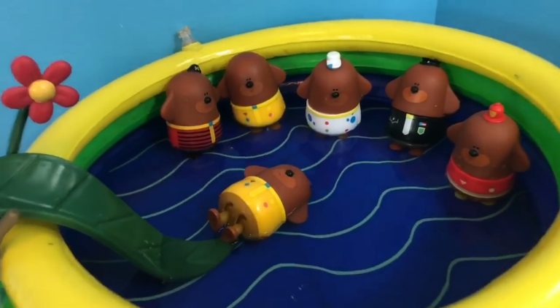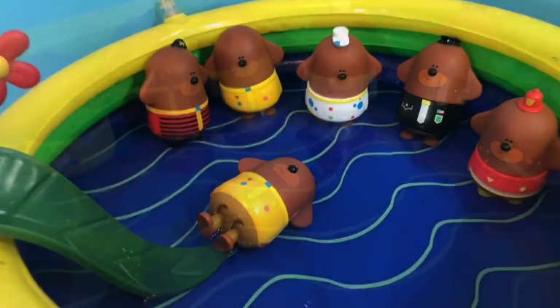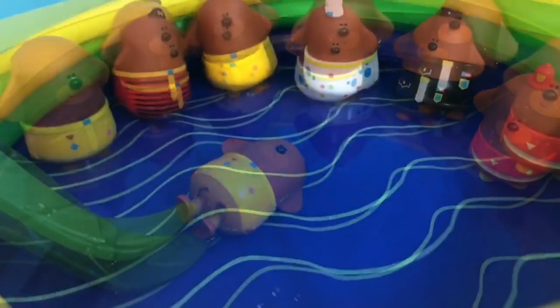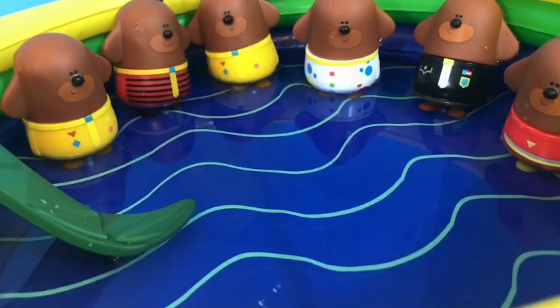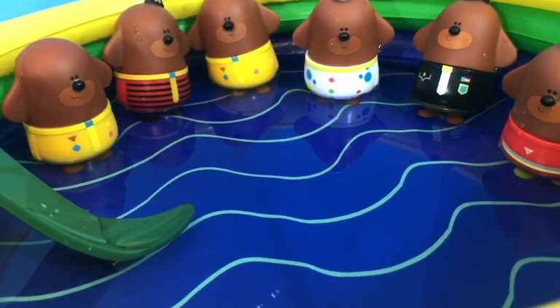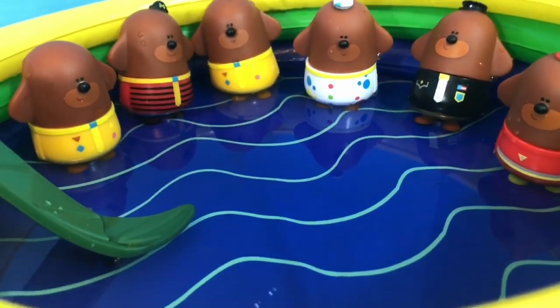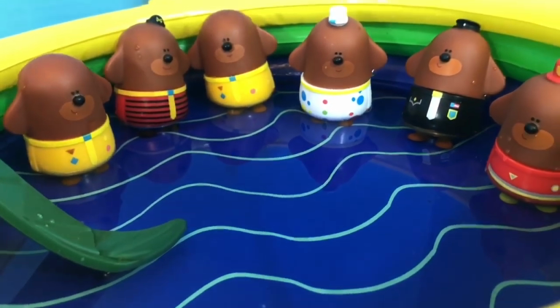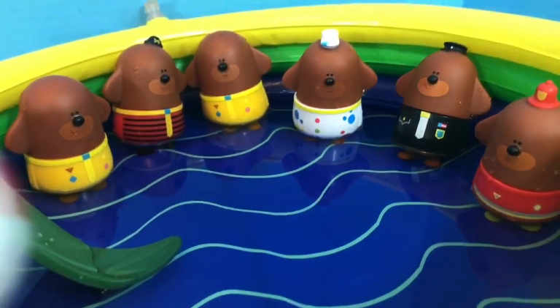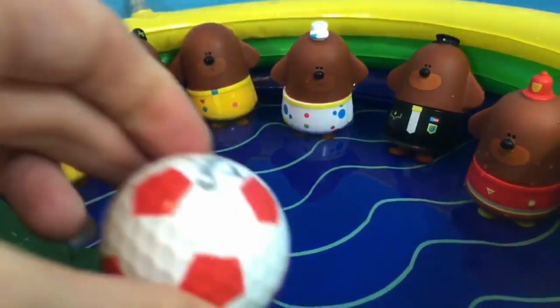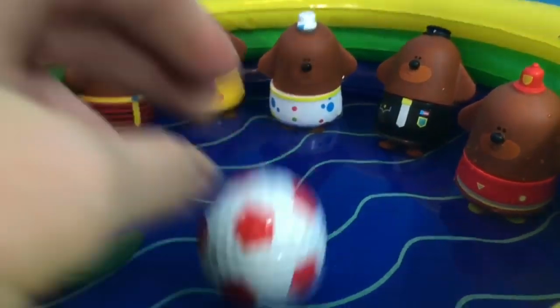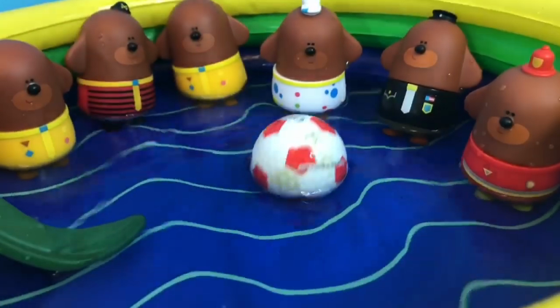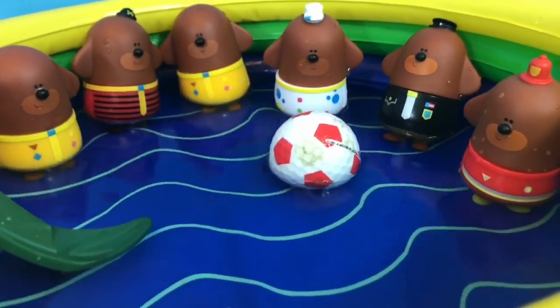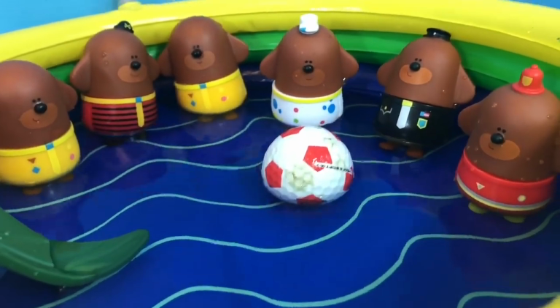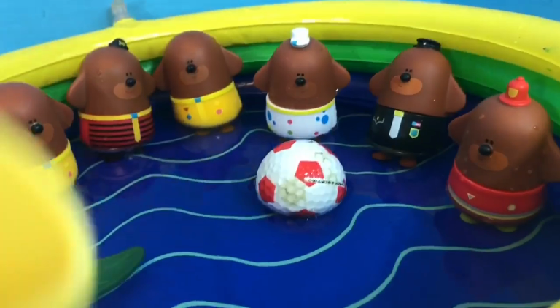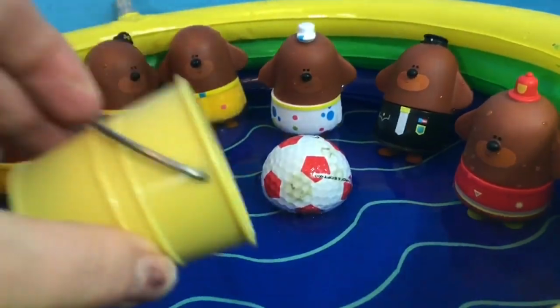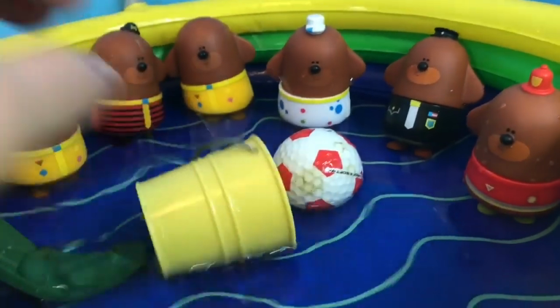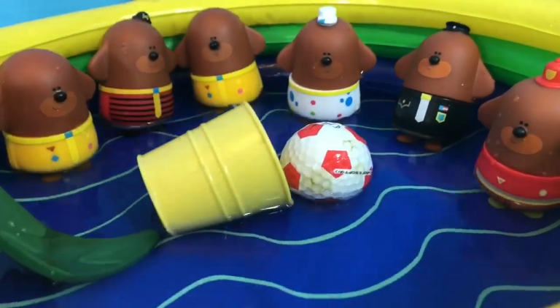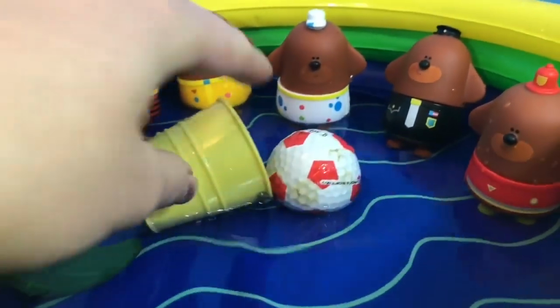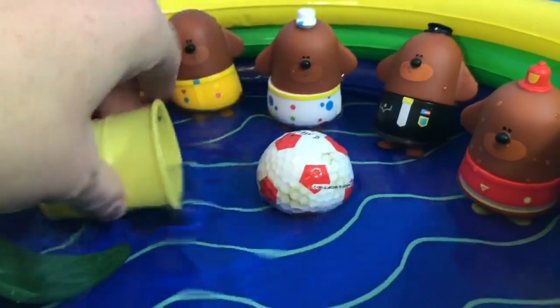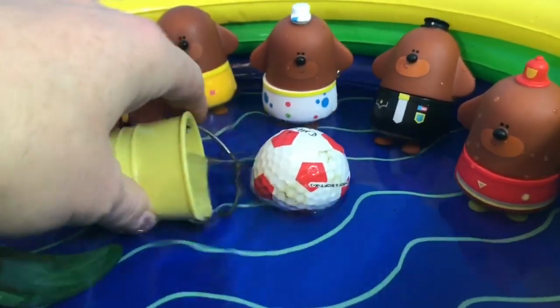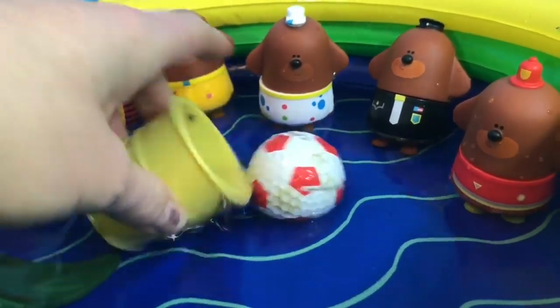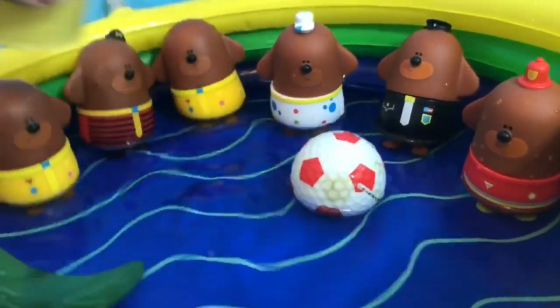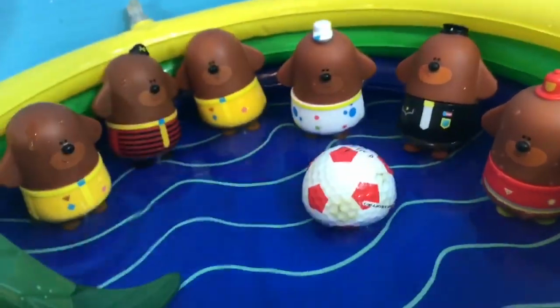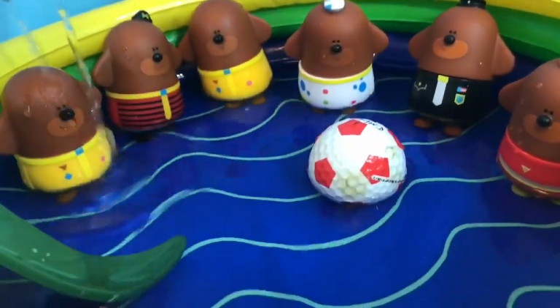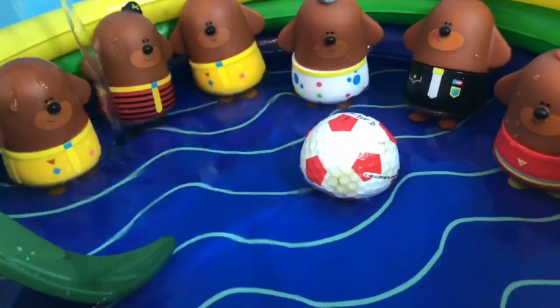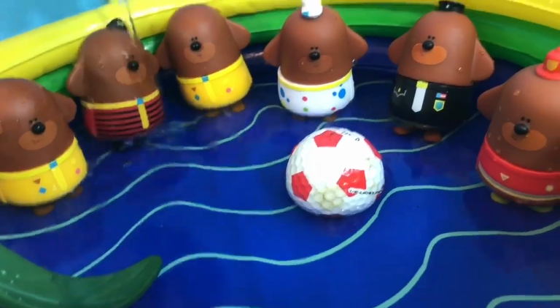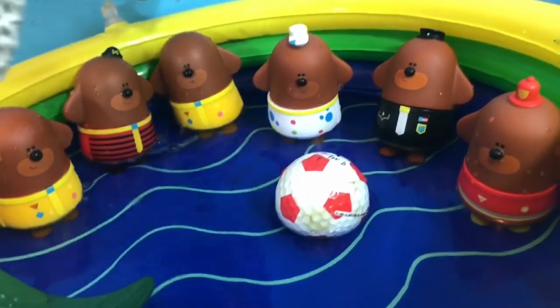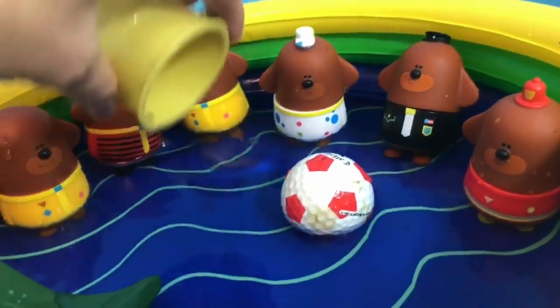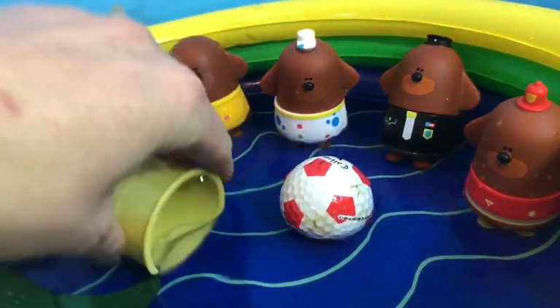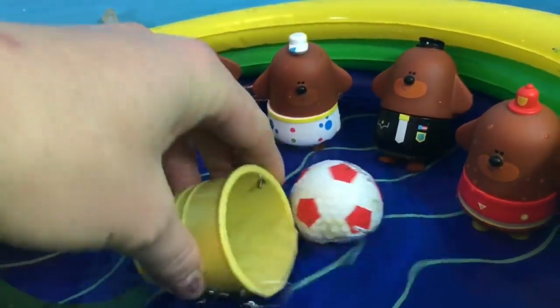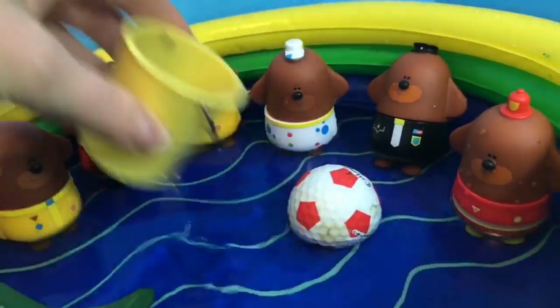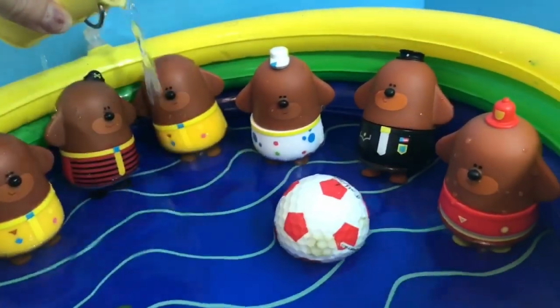Now all we need are some pool toys. We have a ball and a bucket. And thank you so much for coming to Tiny Treasures. Please subscribe to our videos. Goodbye!